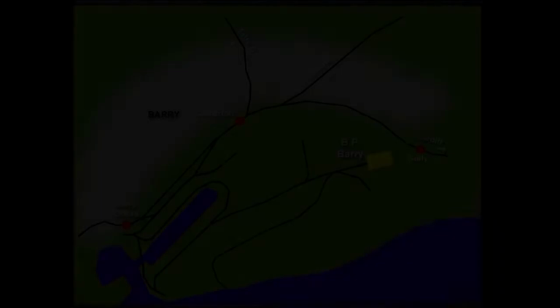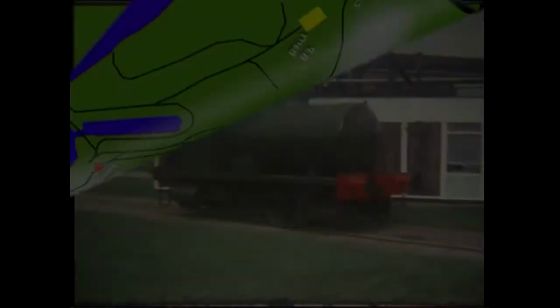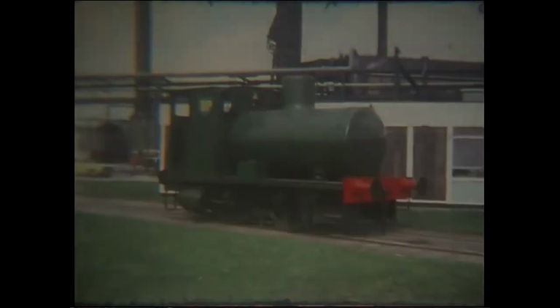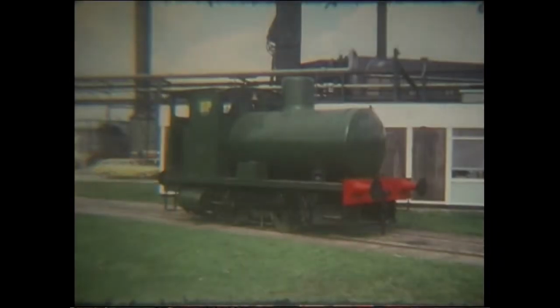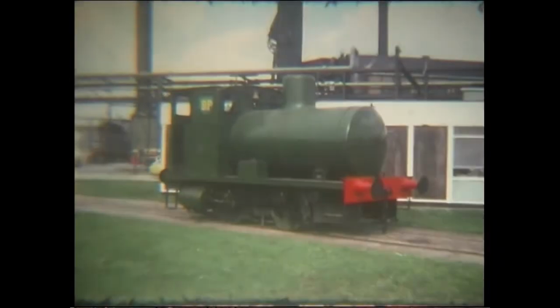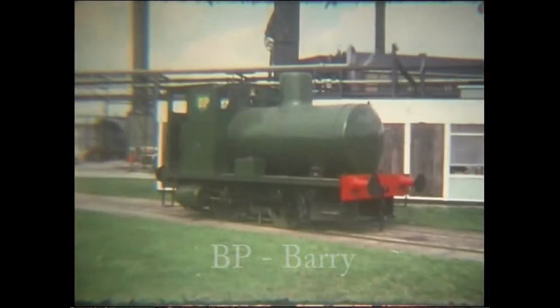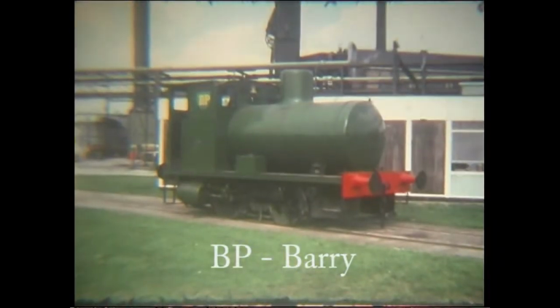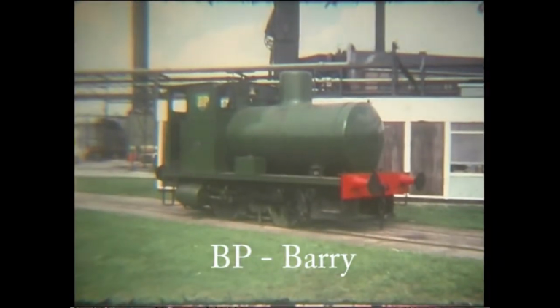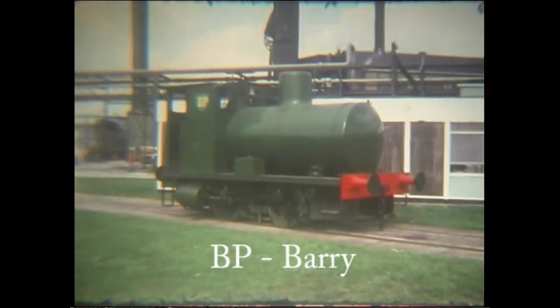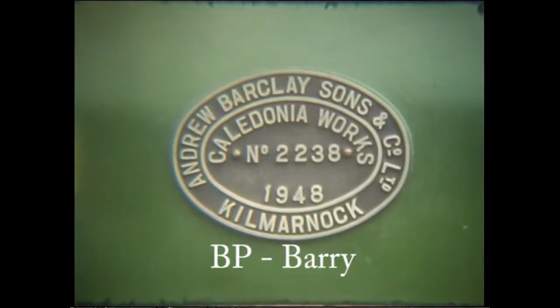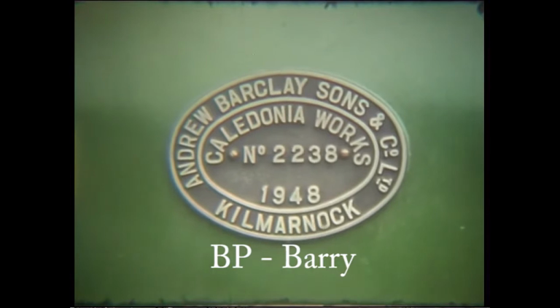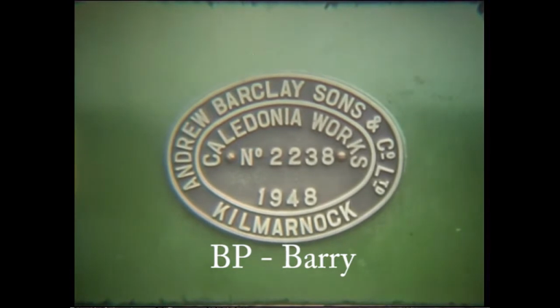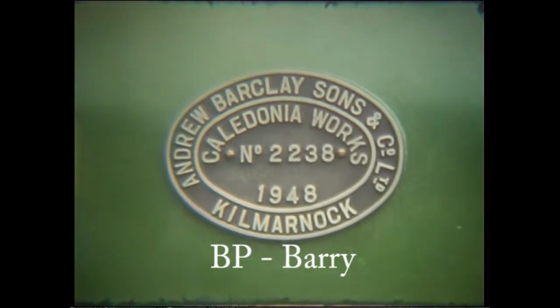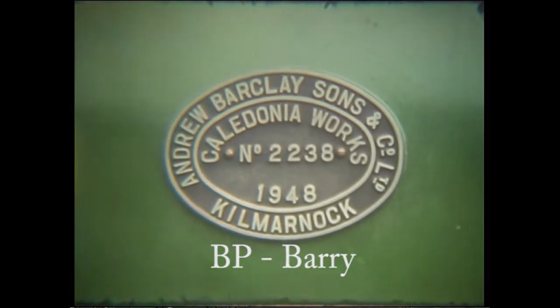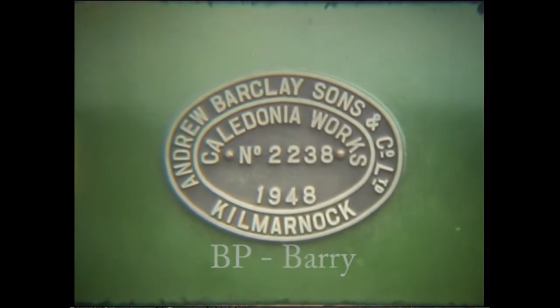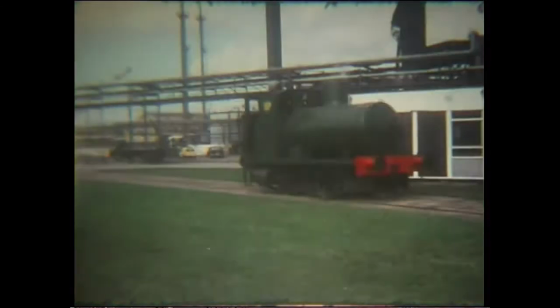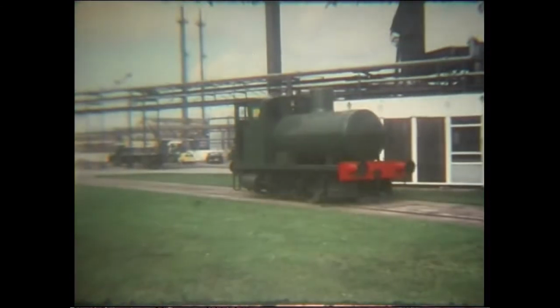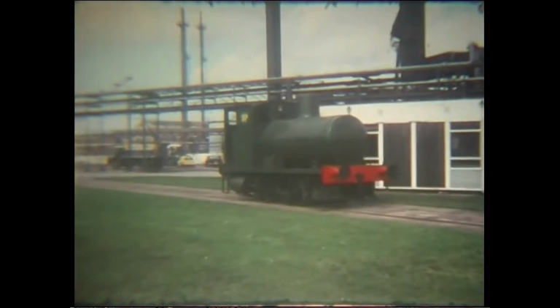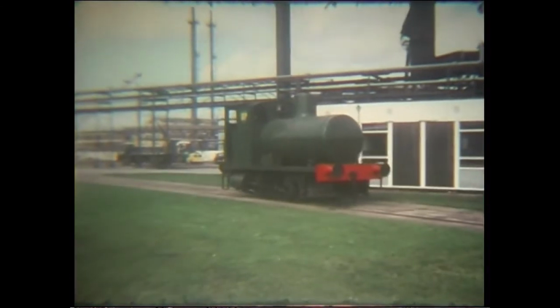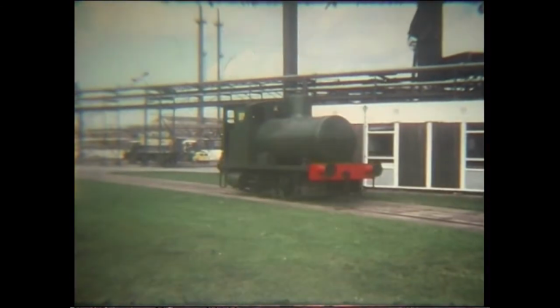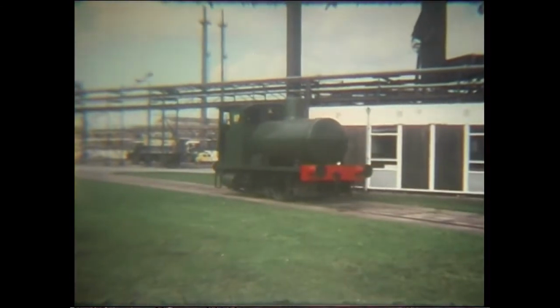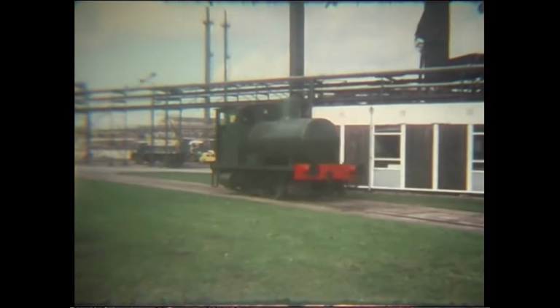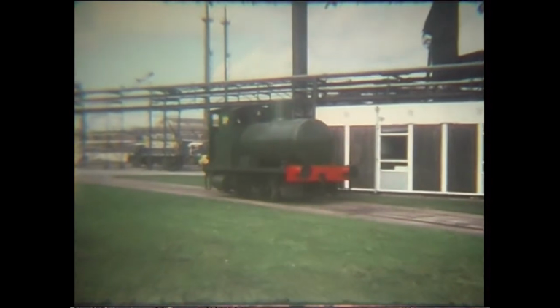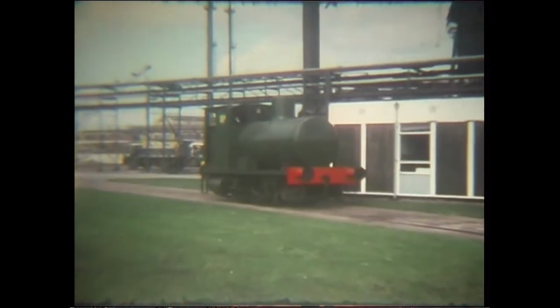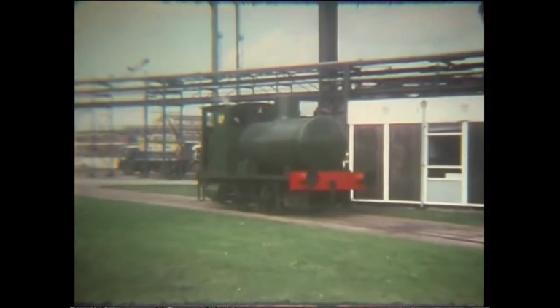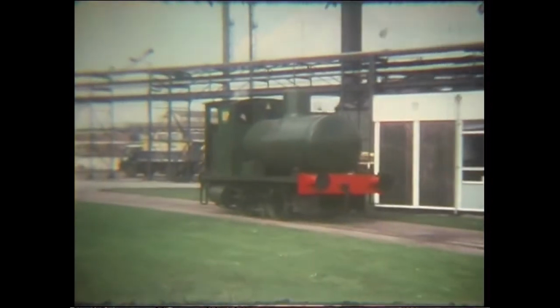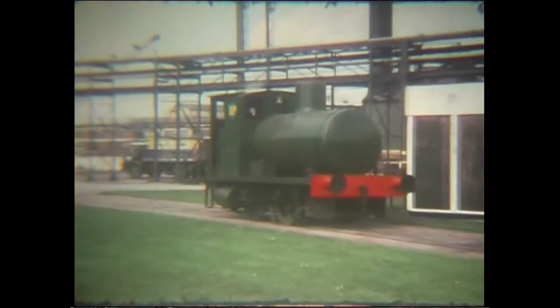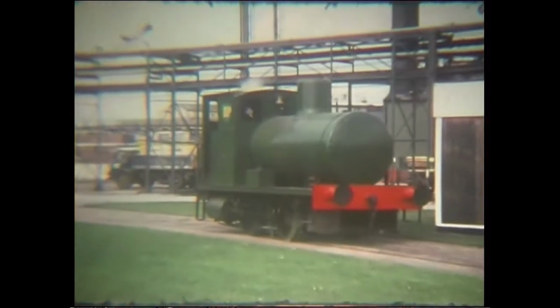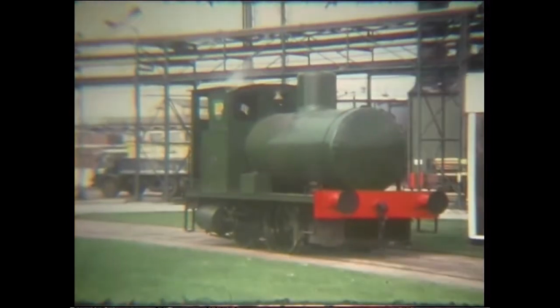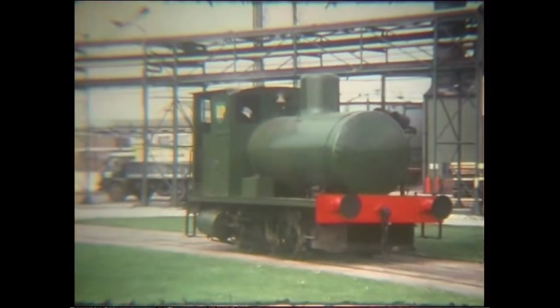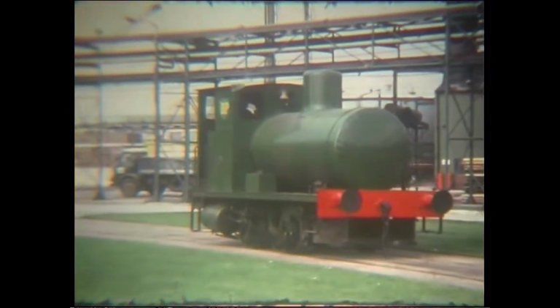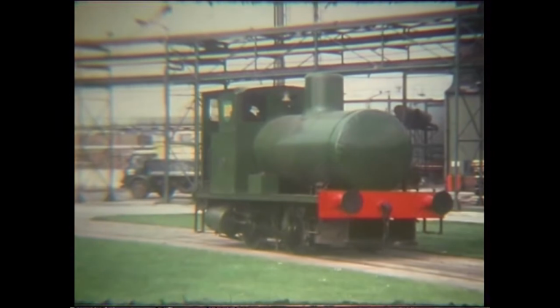This visit in 1977 produces the site's only loco, Andrew Barclay Fireless 2238 of 1948. Although there was no work for the loco that day, the crew were more than happy to show it off.